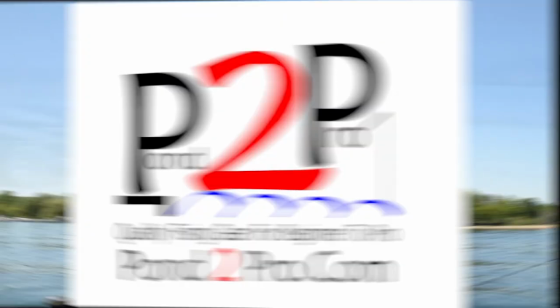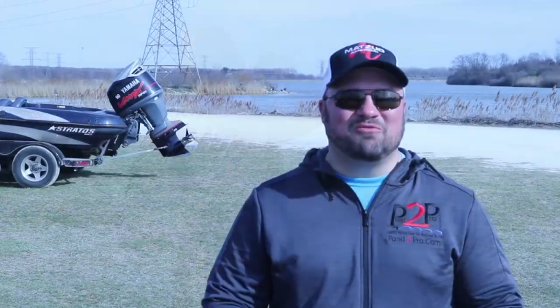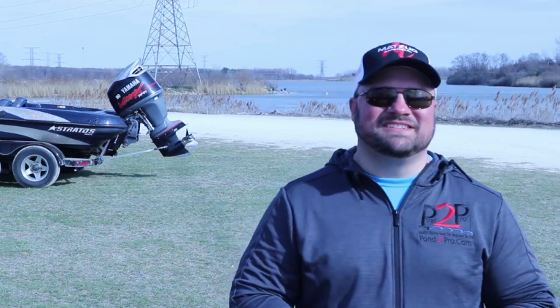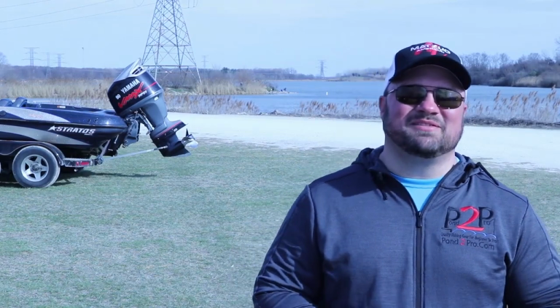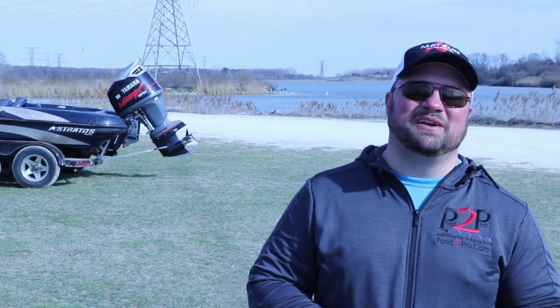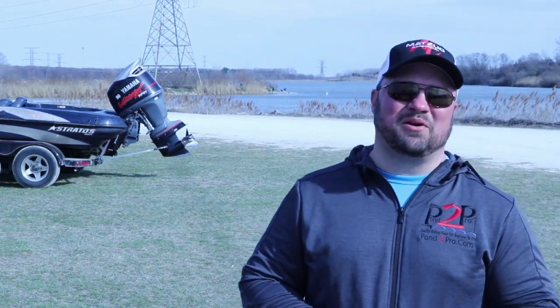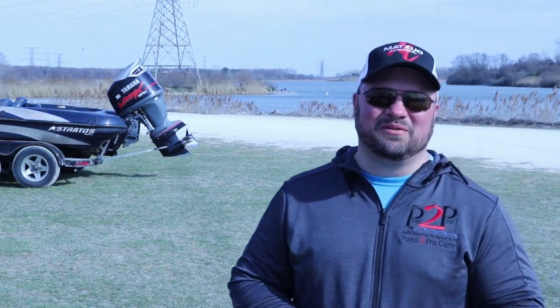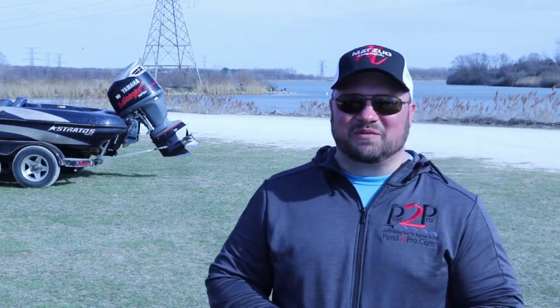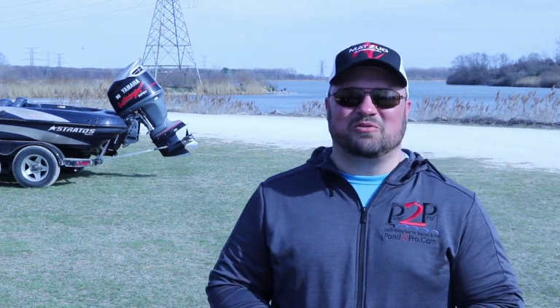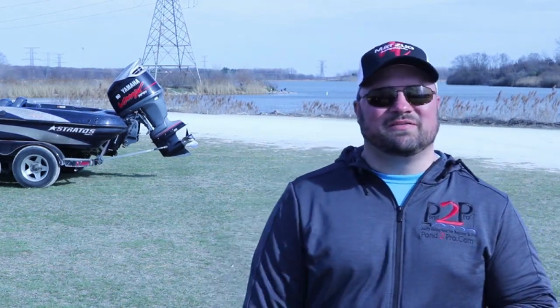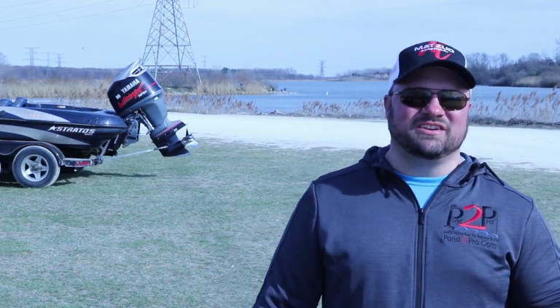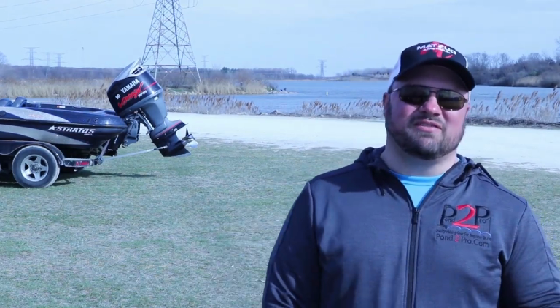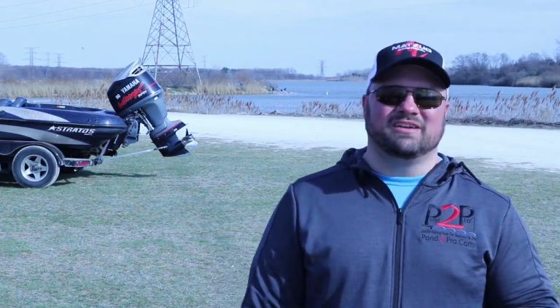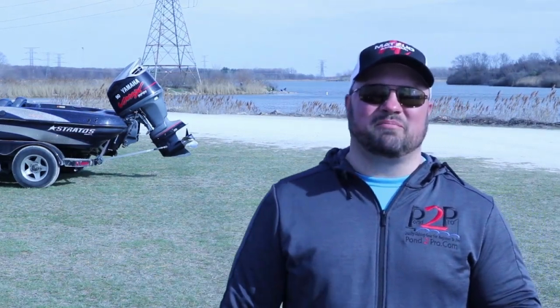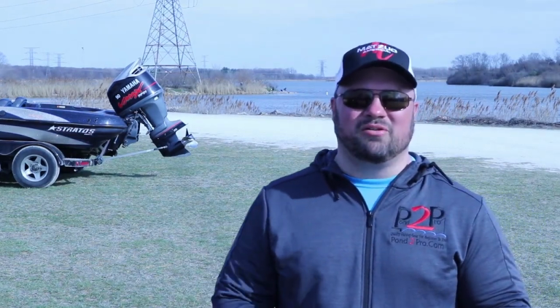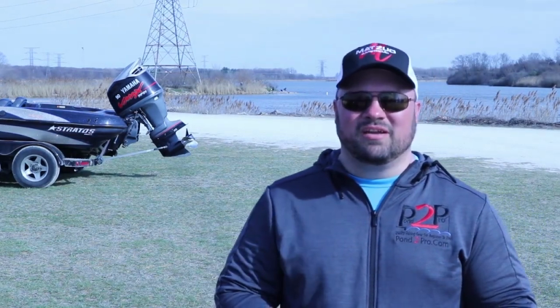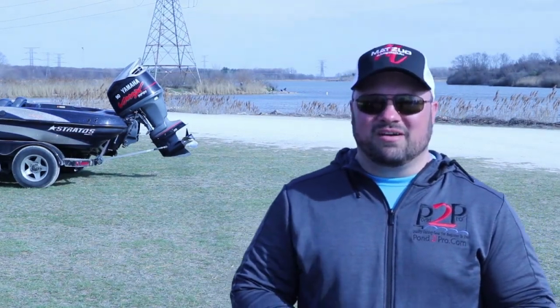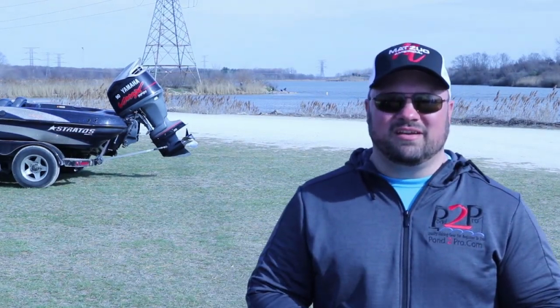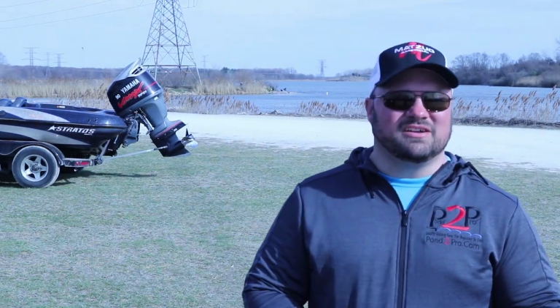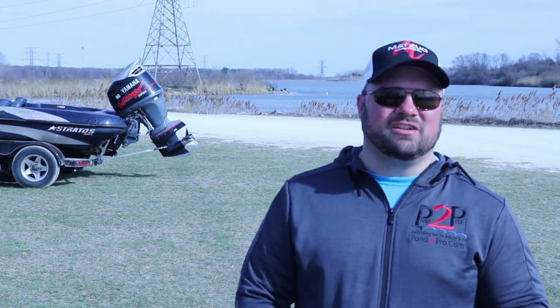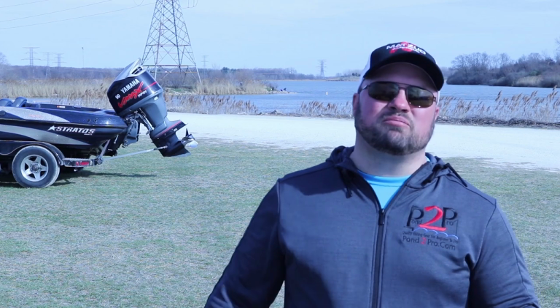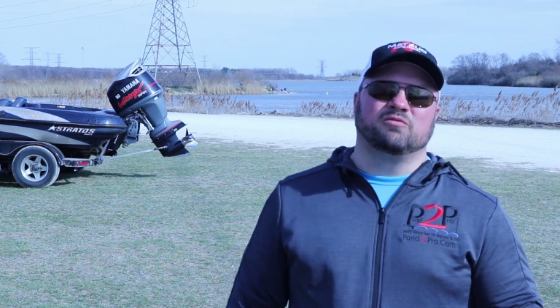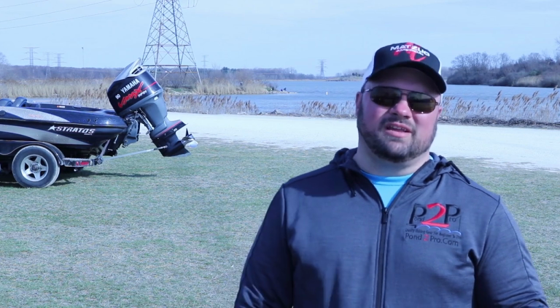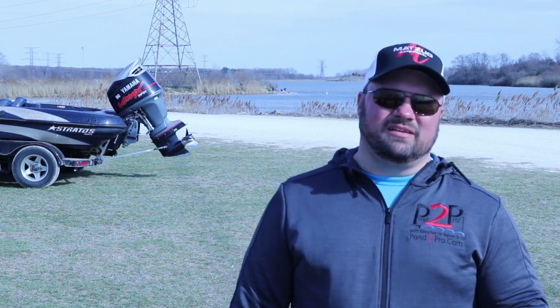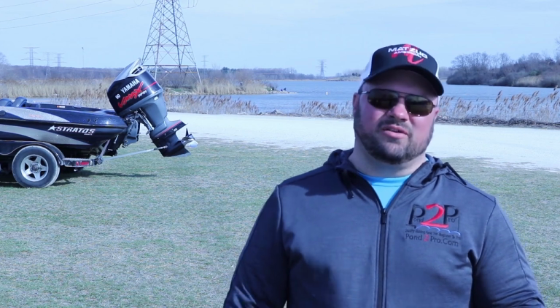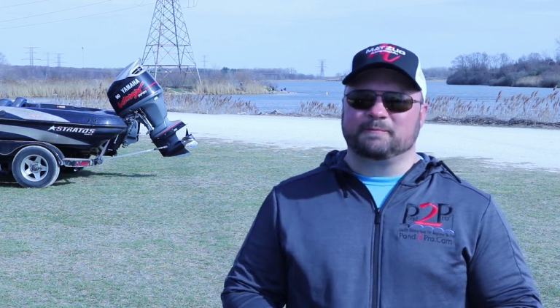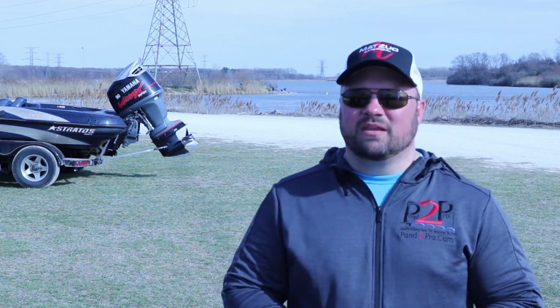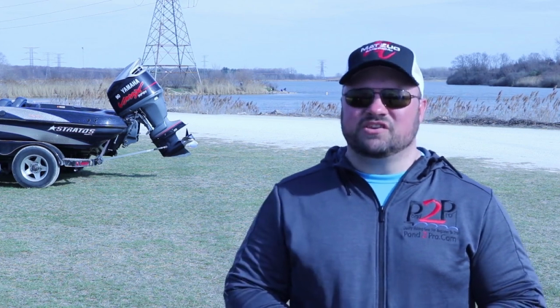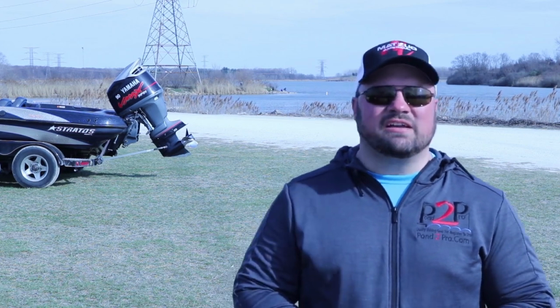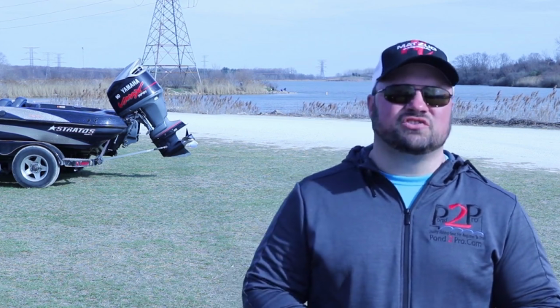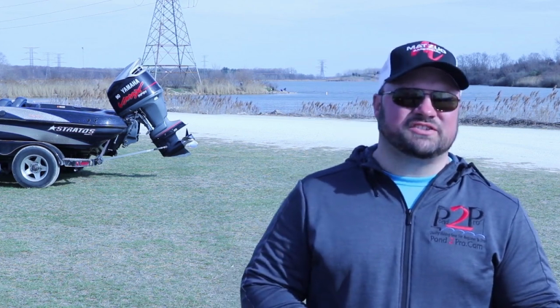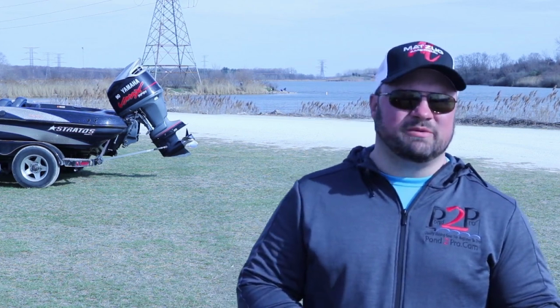Mike Watson here from Pond to Pro. We do quality fishing gear from beginner to pro. We're out here near Joliet, Braidwood Lake in Illinois, fishing the Angler's Choice Tournament.